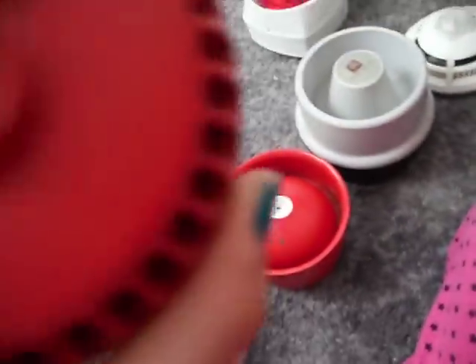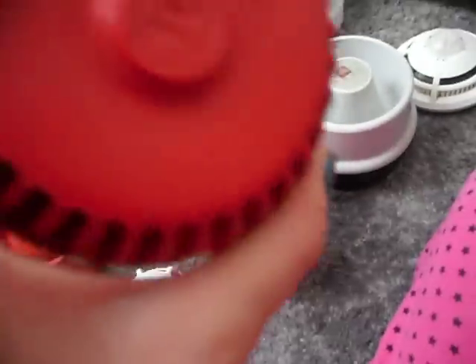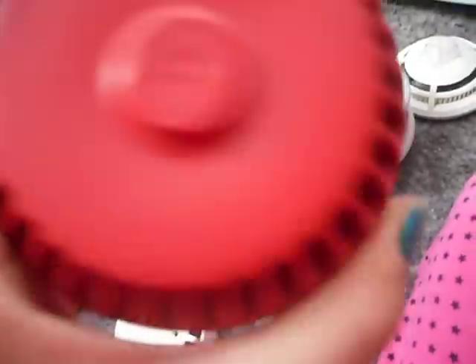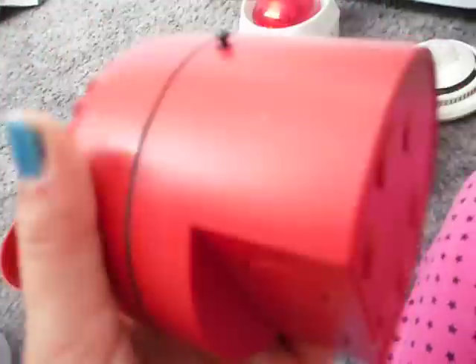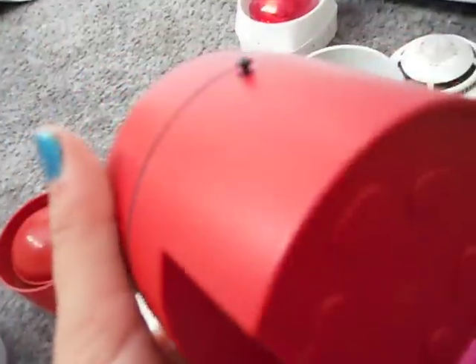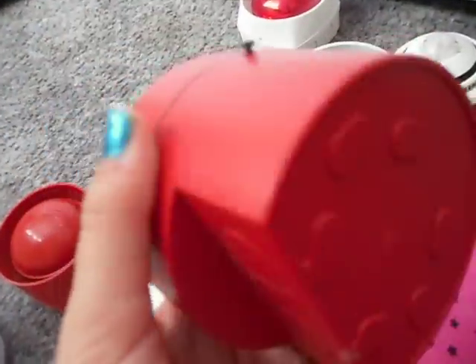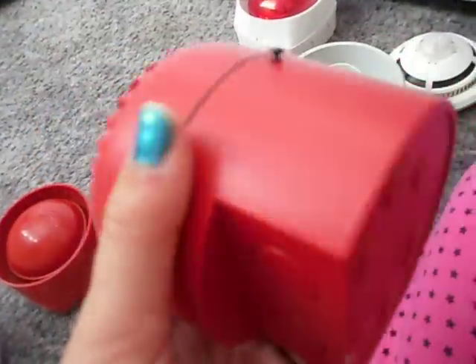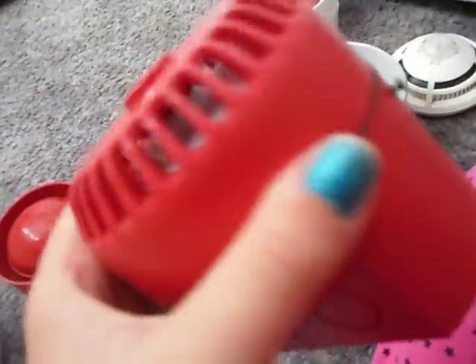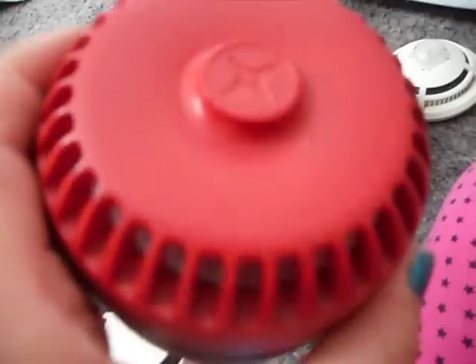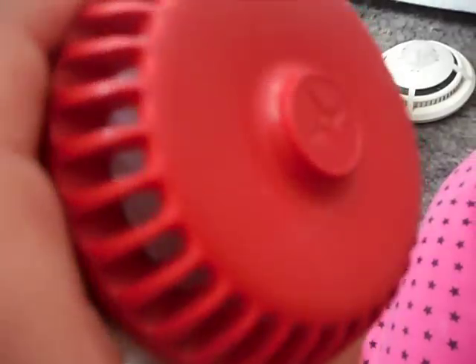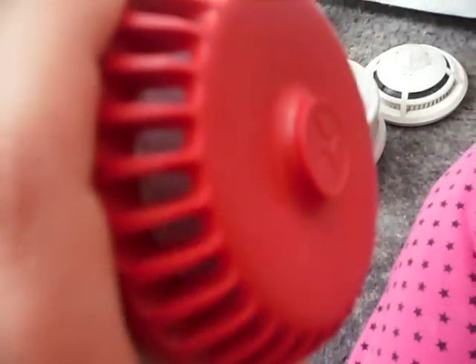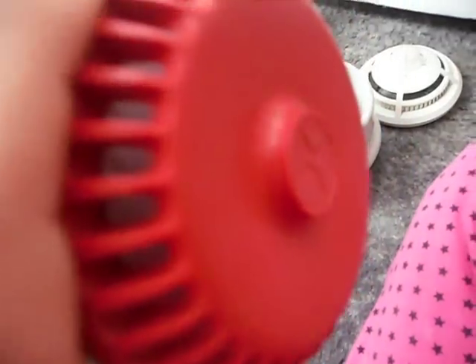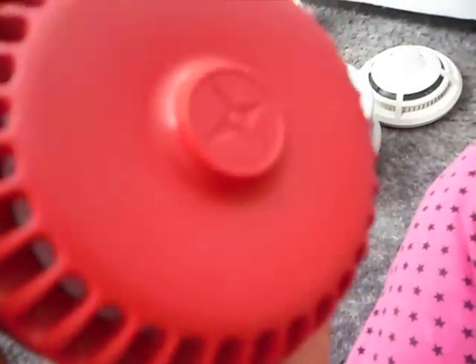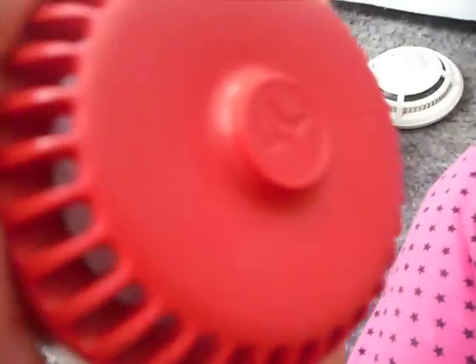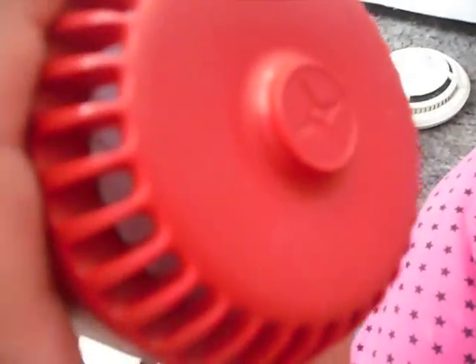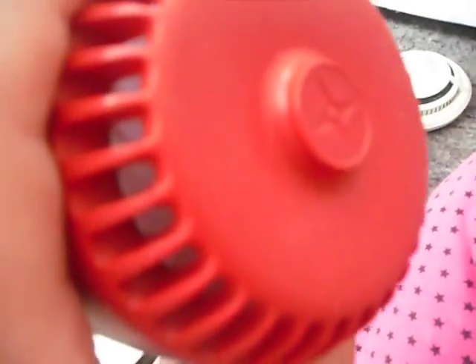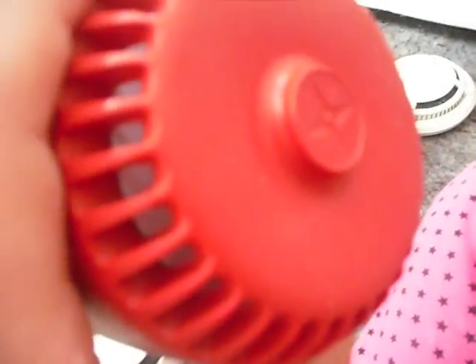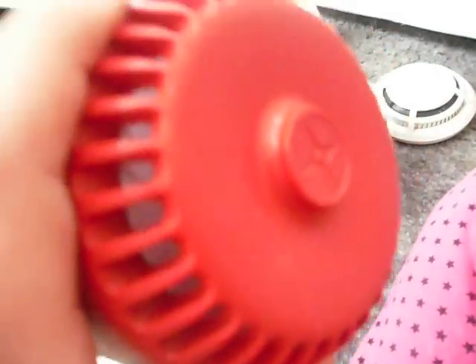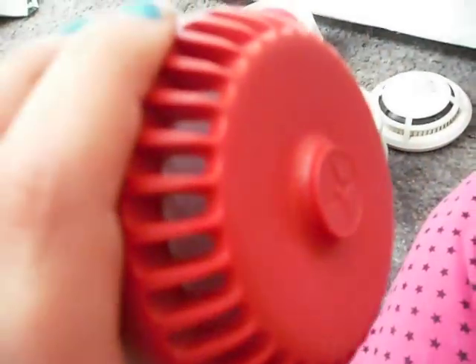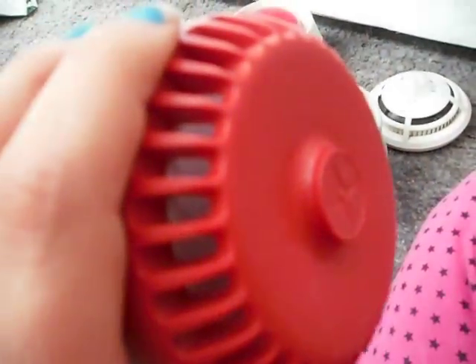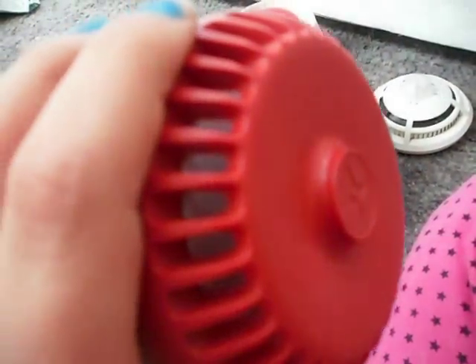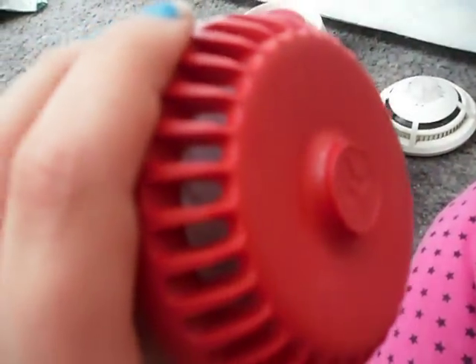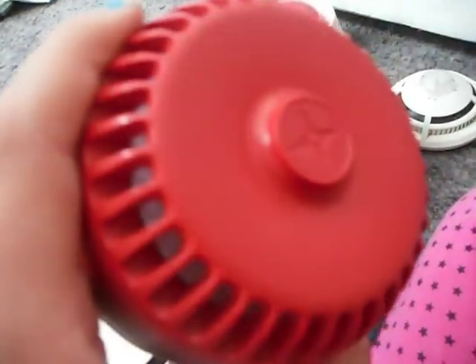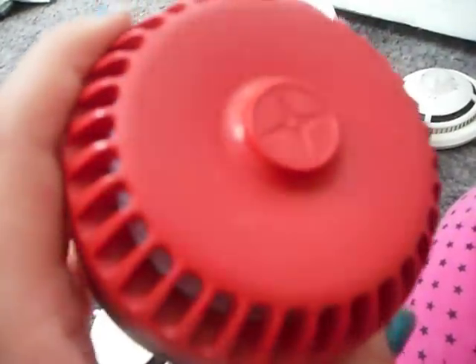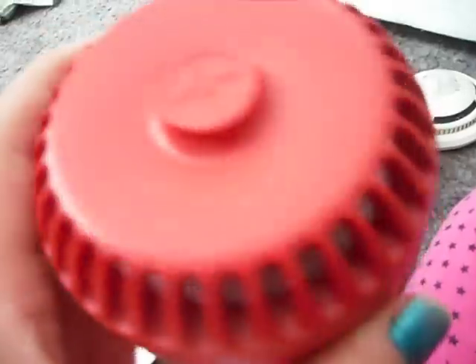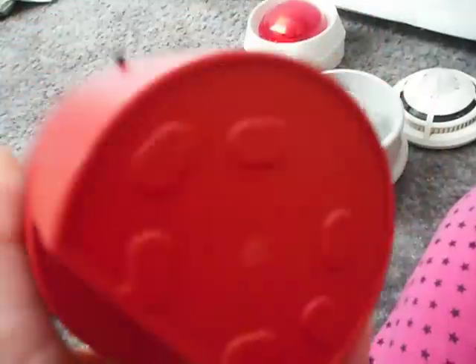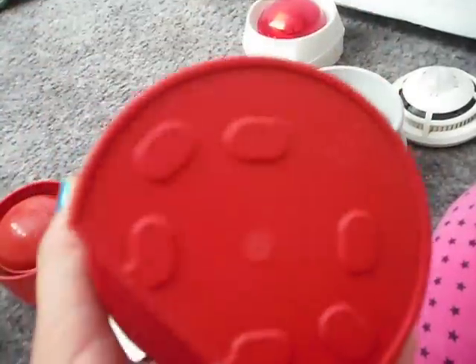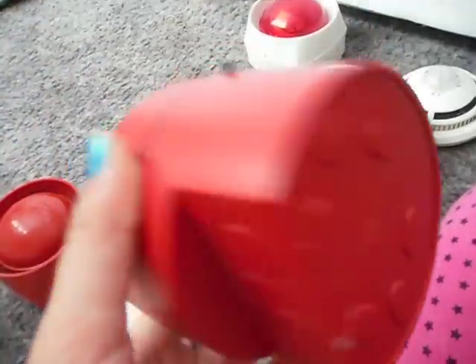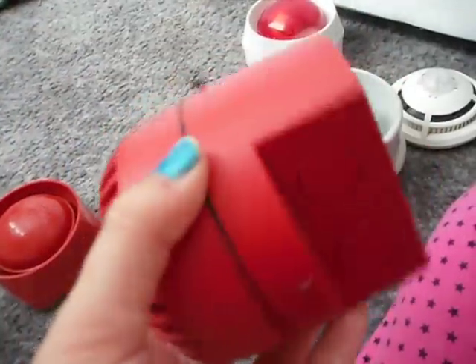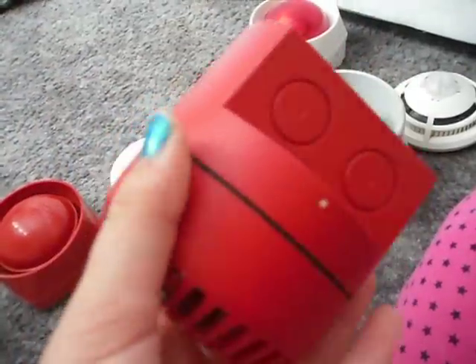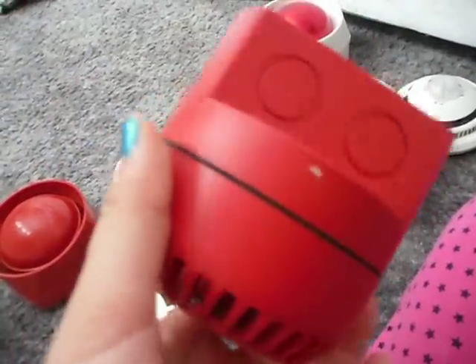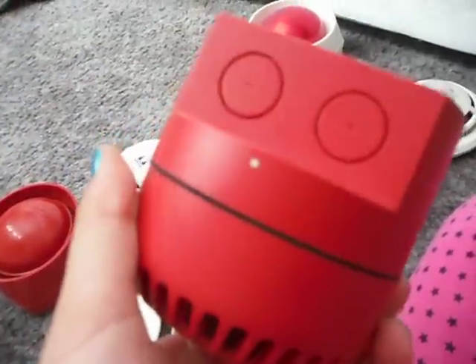And this is the red Roushny sounder, or whatever — I'm not sure how you pronounce it.